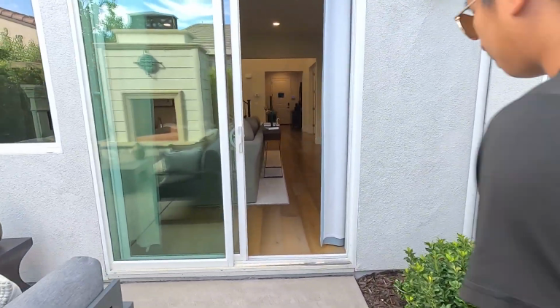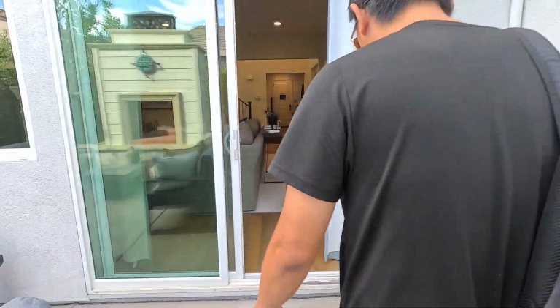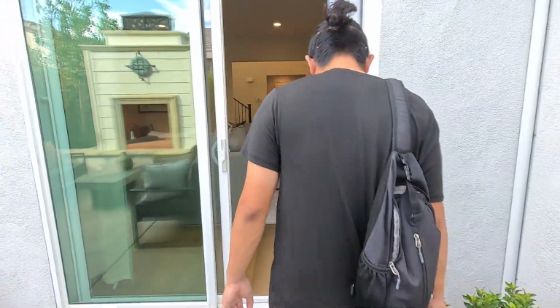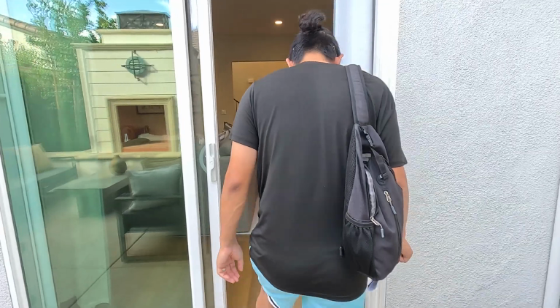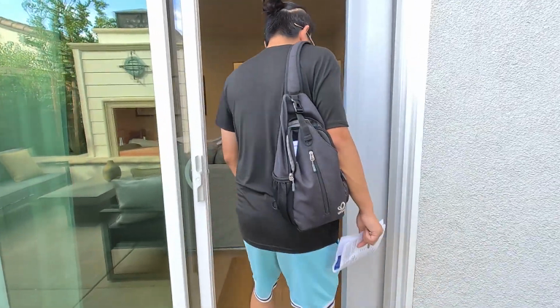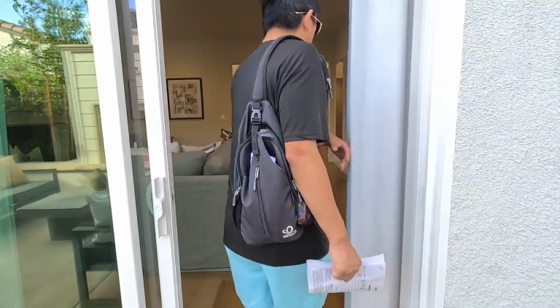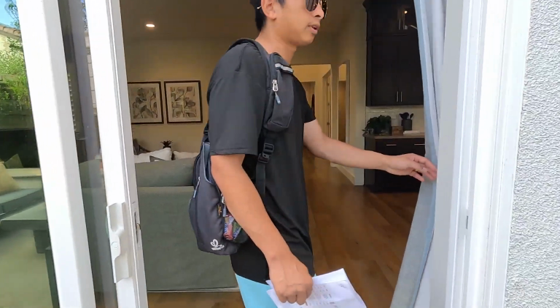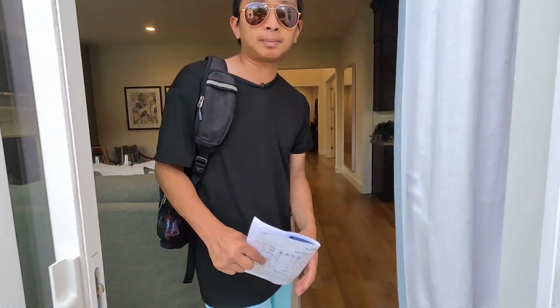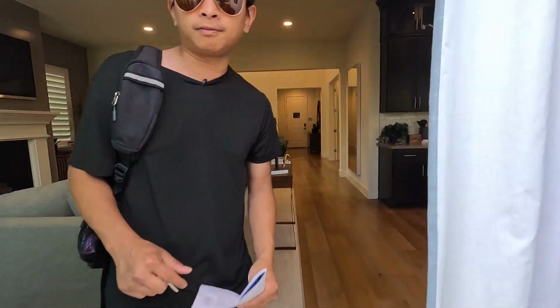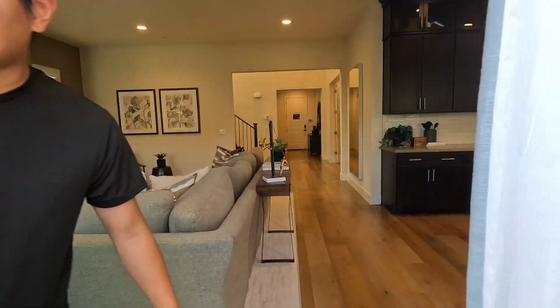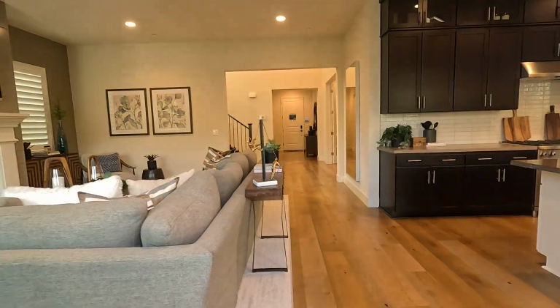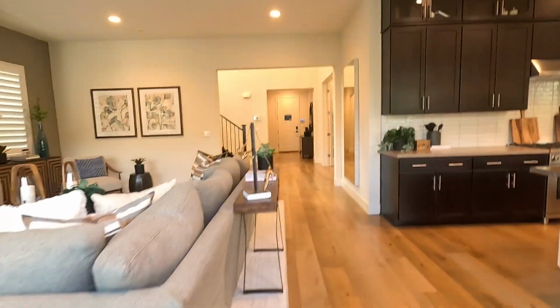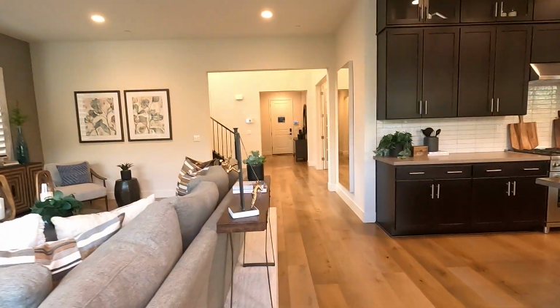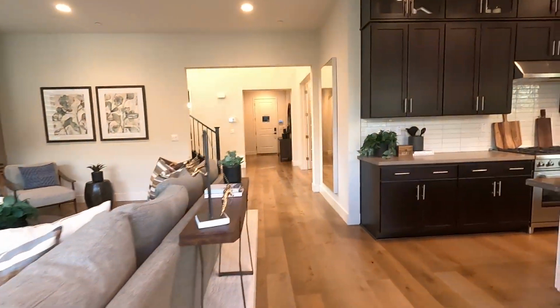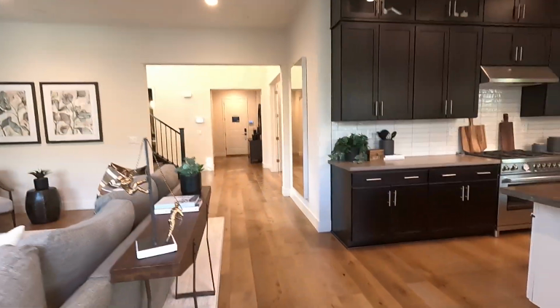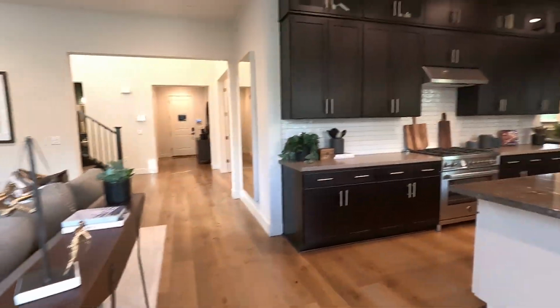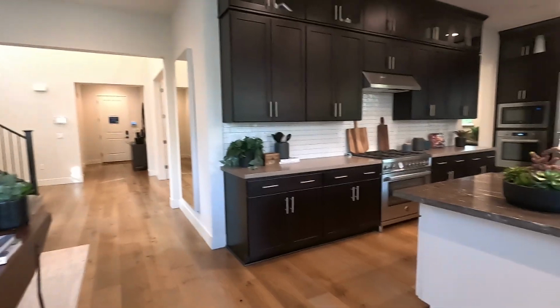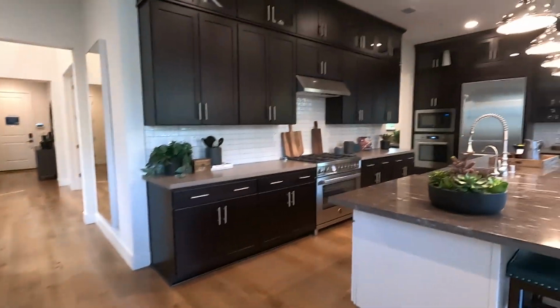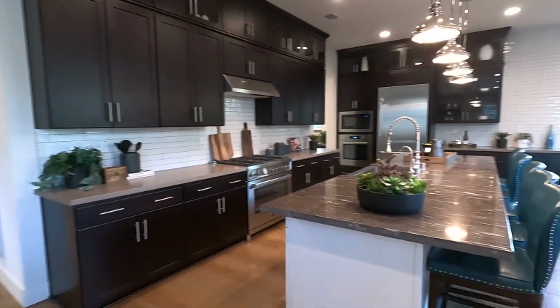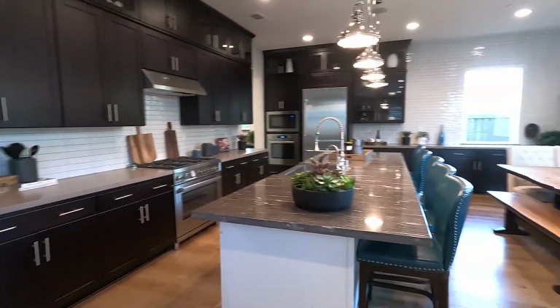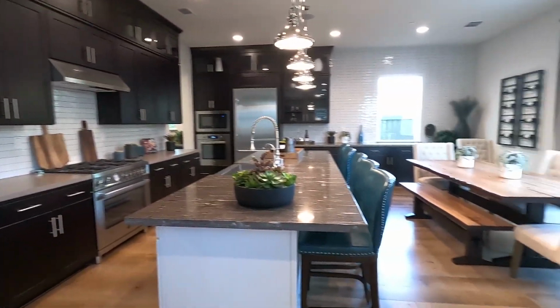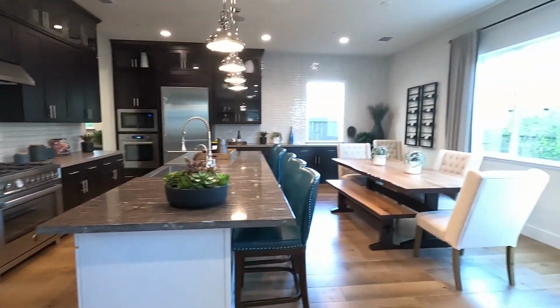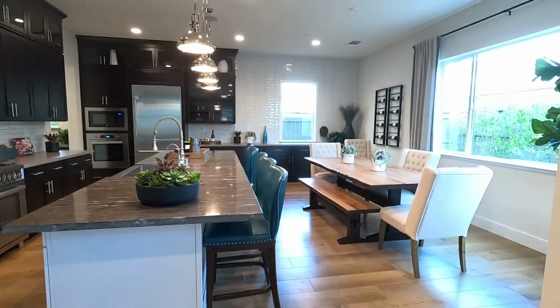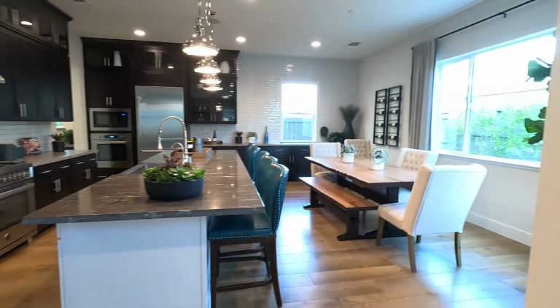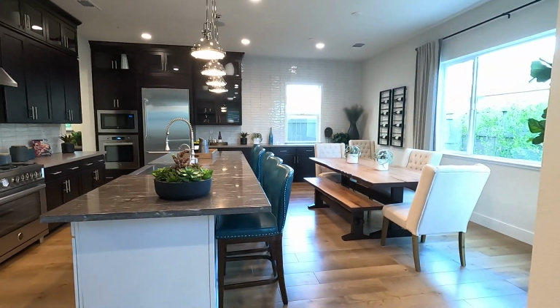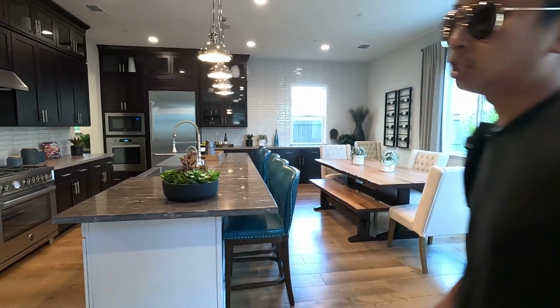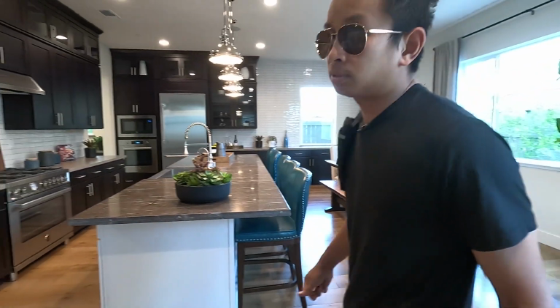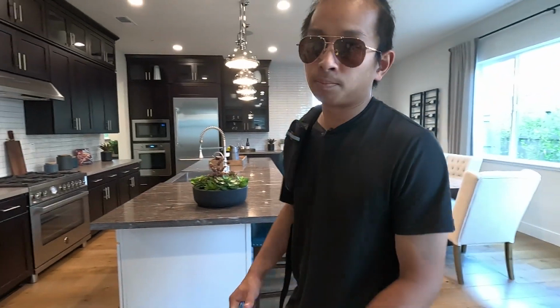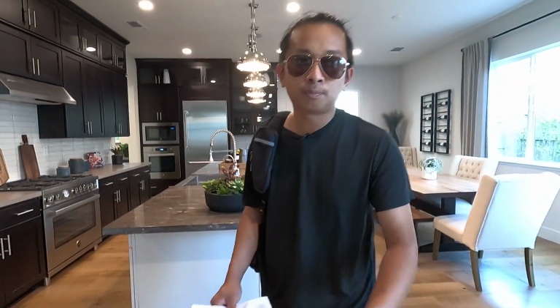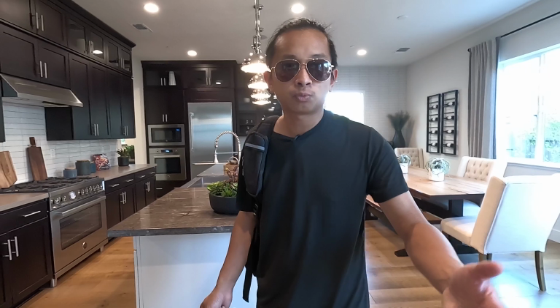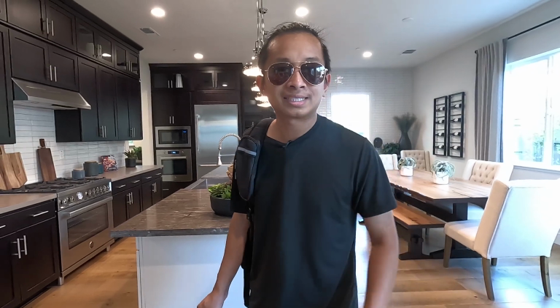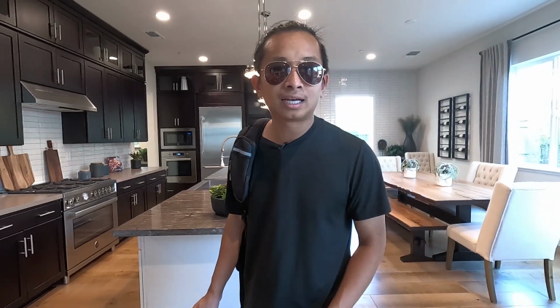That's pretty much it for this house, guys. If you like this type of stuff, don't forget to like and subscribe. Send us a text — contact information is down below, all the resources that you need. This is James, I'm with my wife Maurice, and we're going to be signing out.